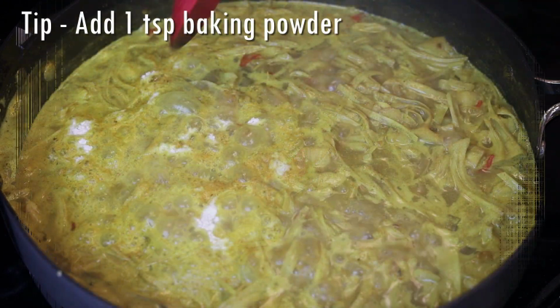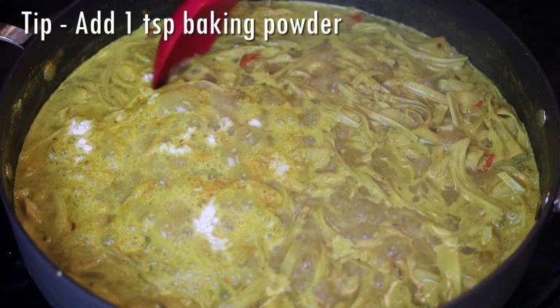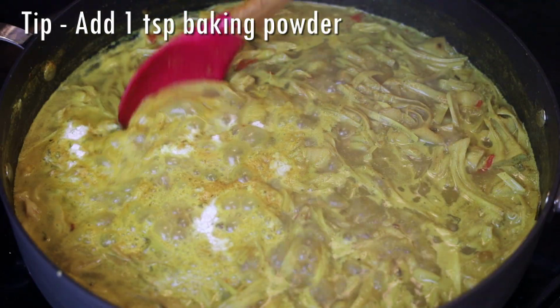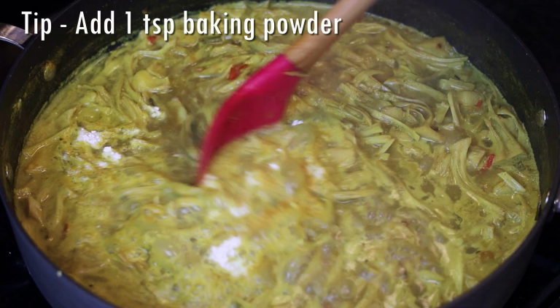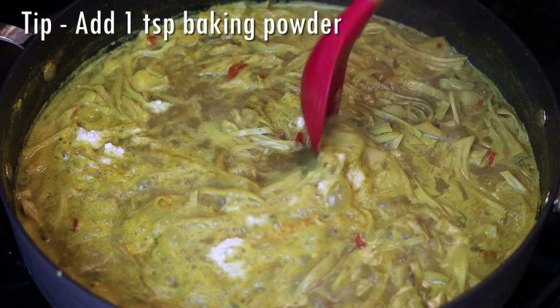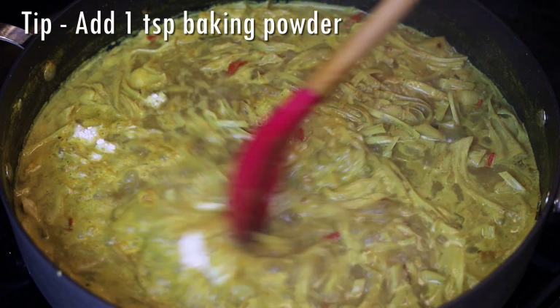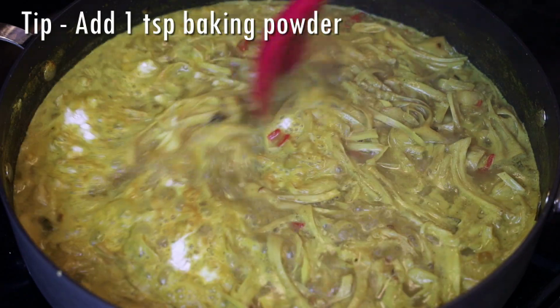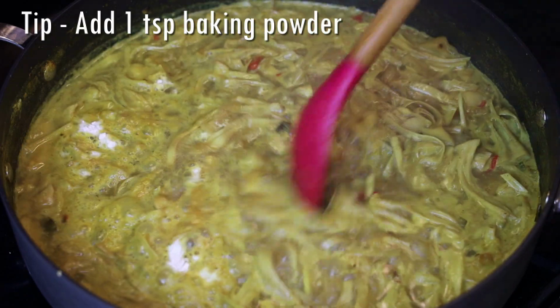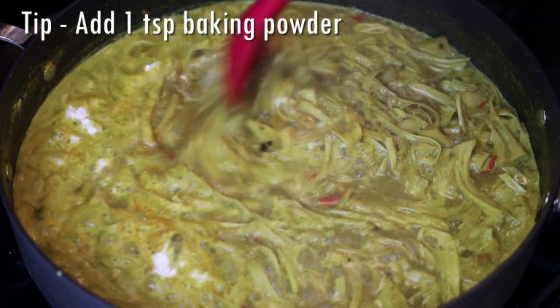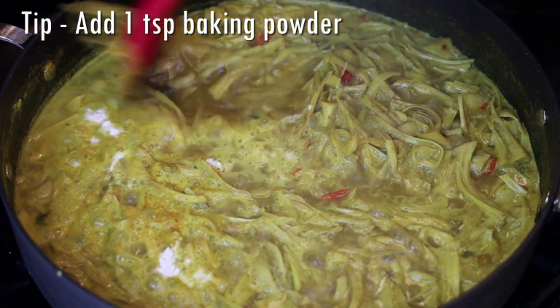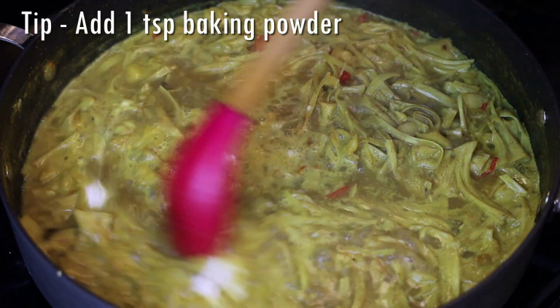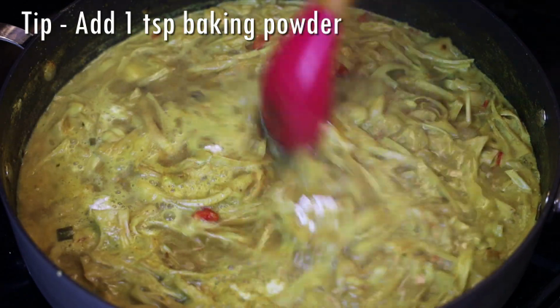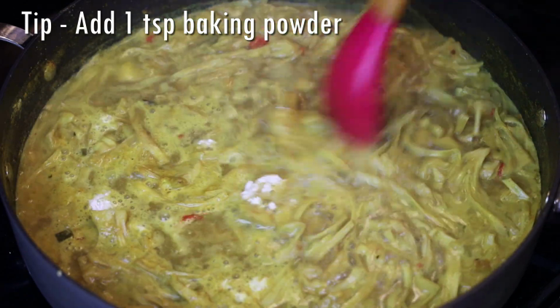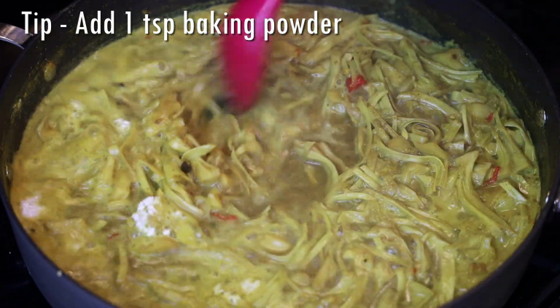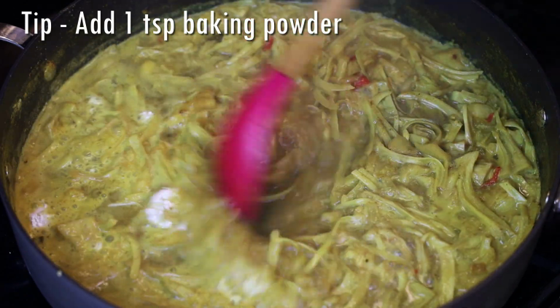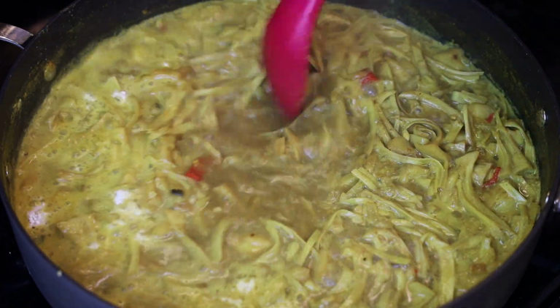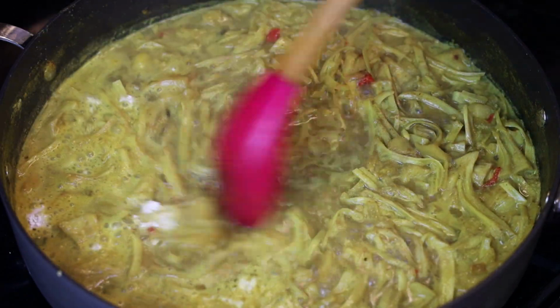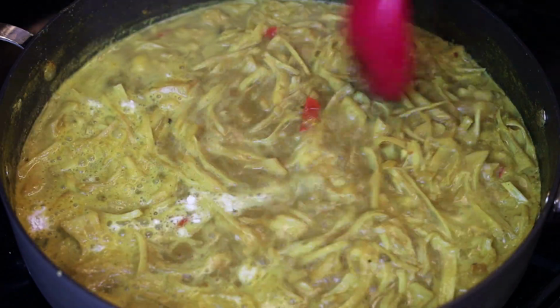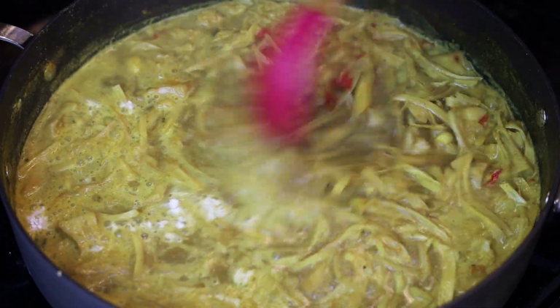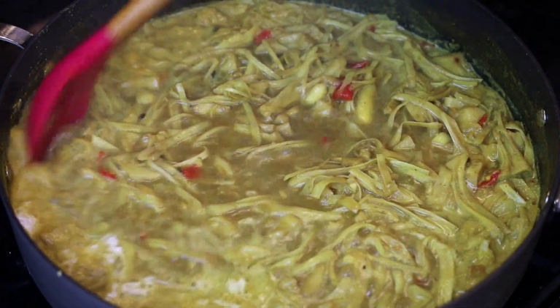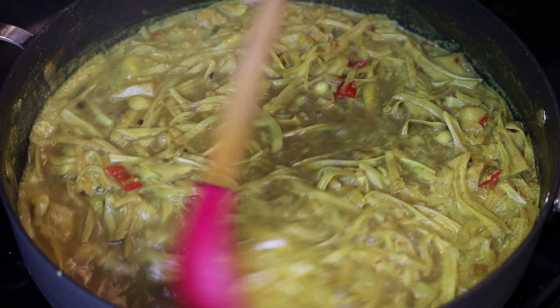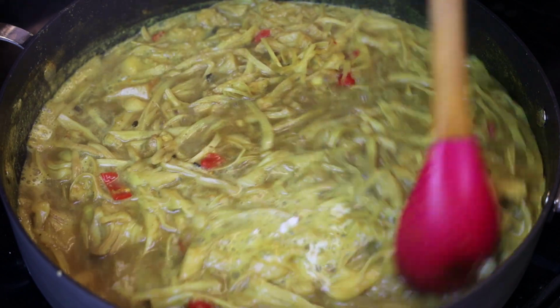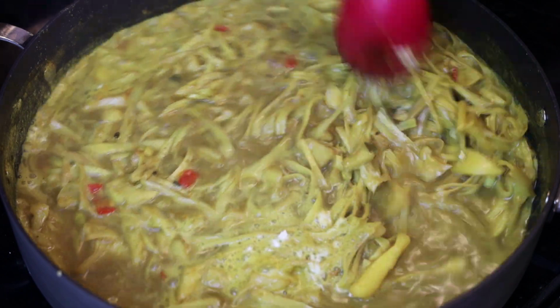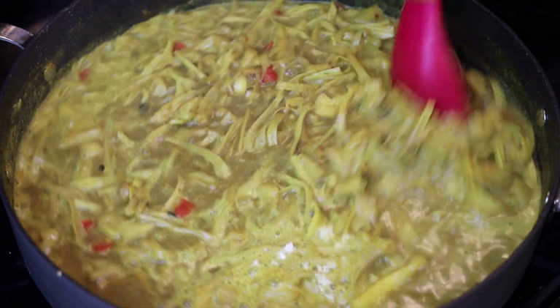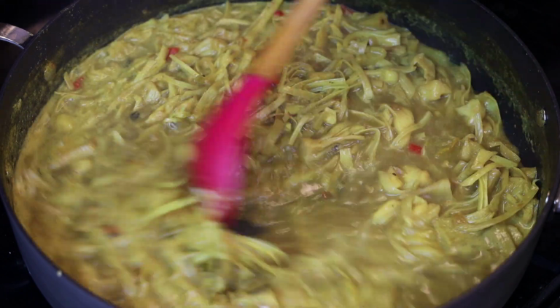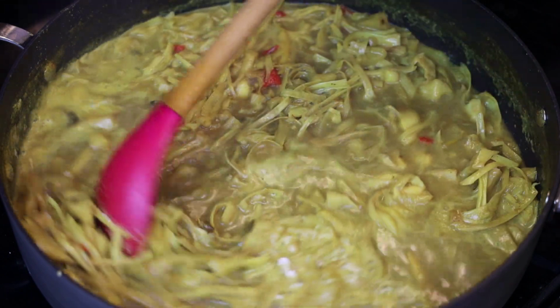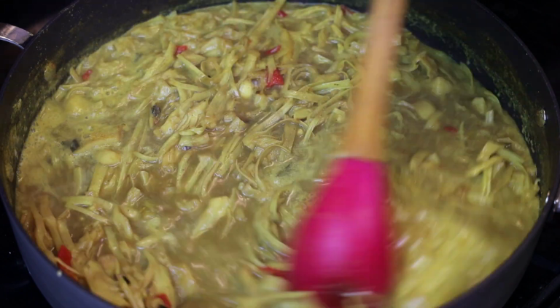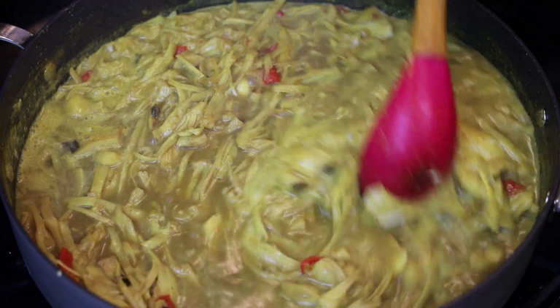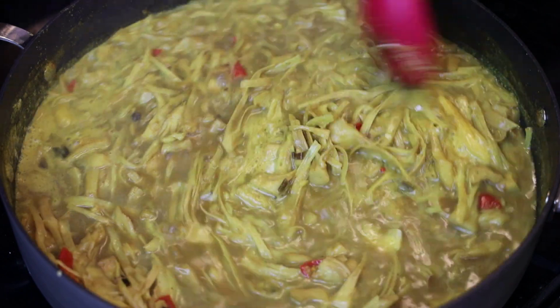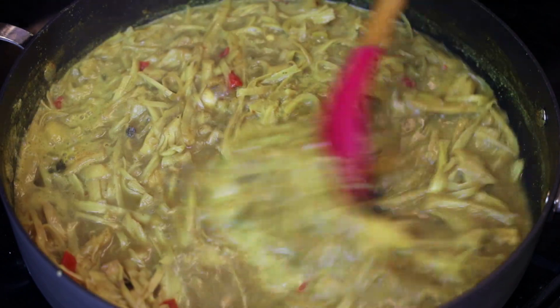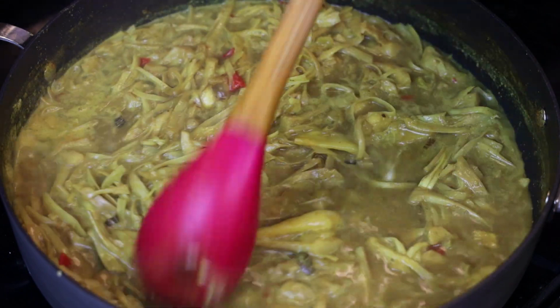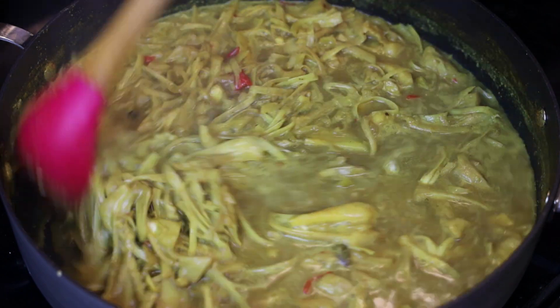The jackfruit can be a little tougher to cook than catahar or shatayn, so my trick is adding in some baking powder. That baking powder is going to help soften the flesh and make it cook down really easily.